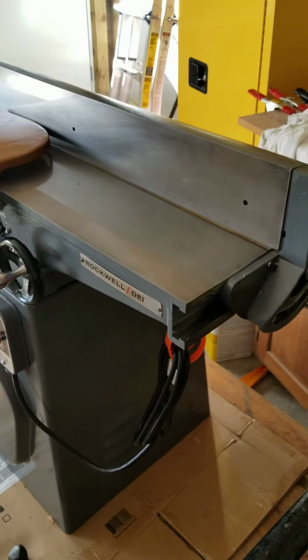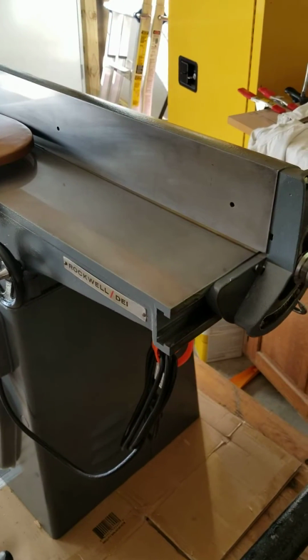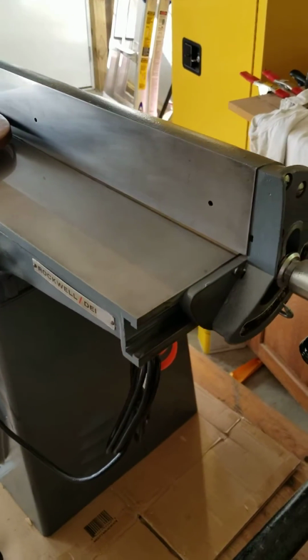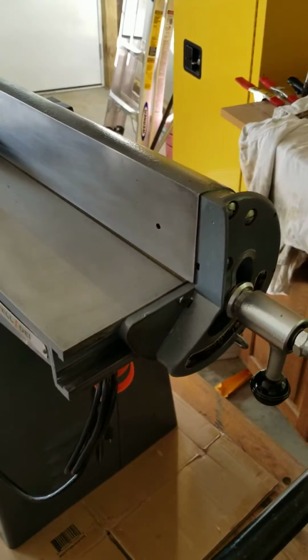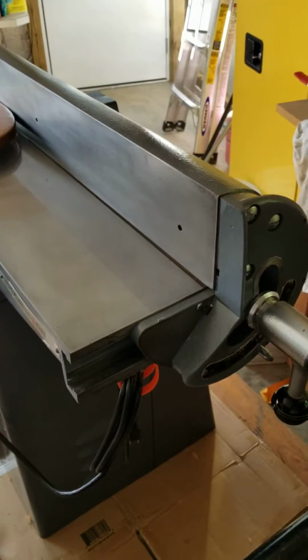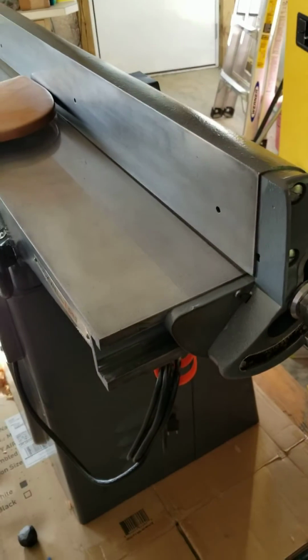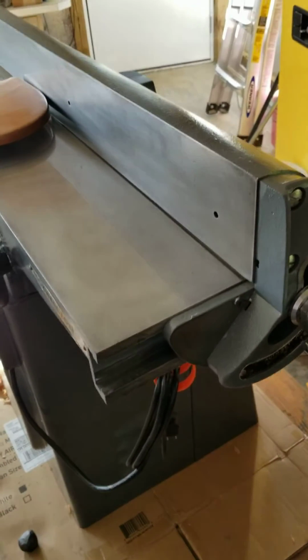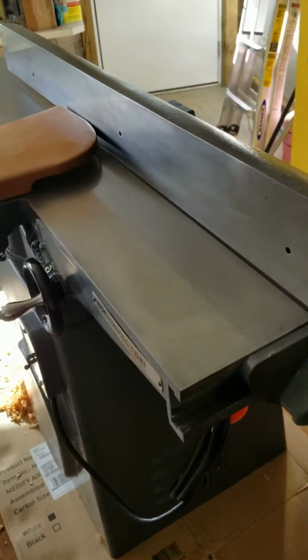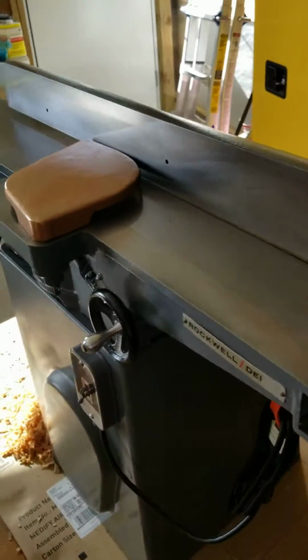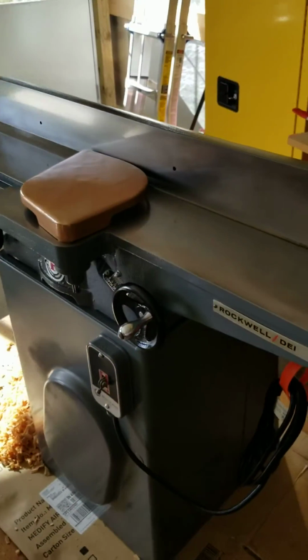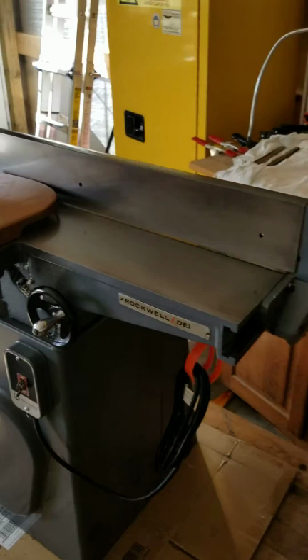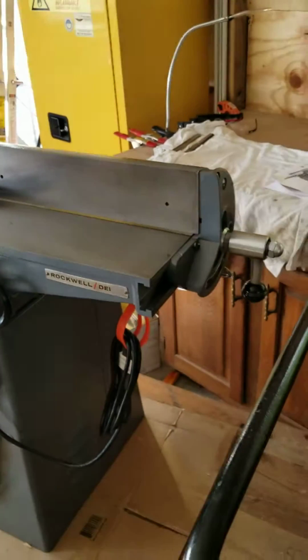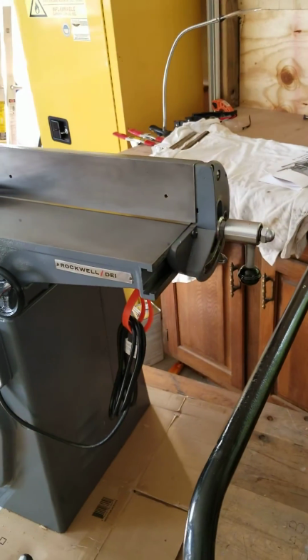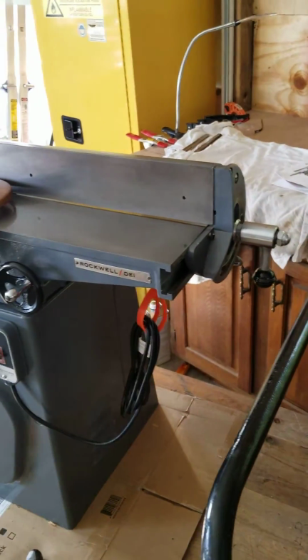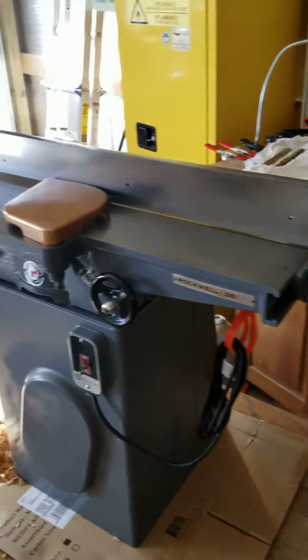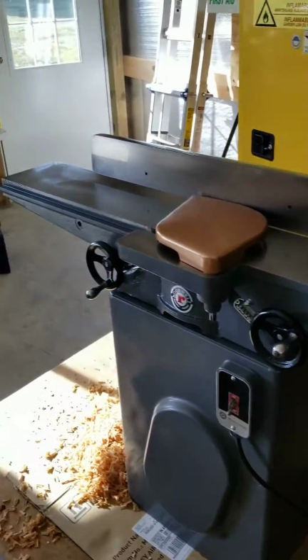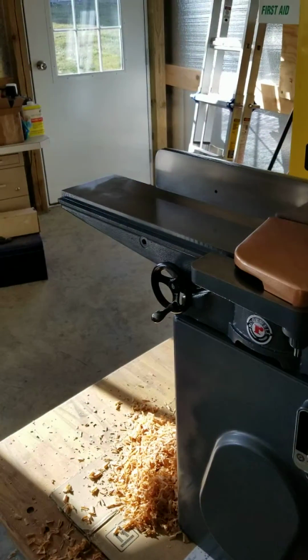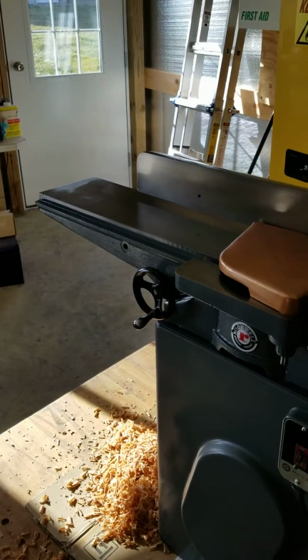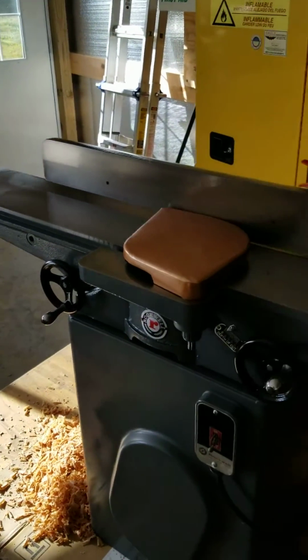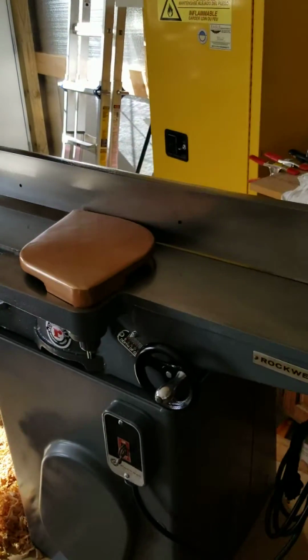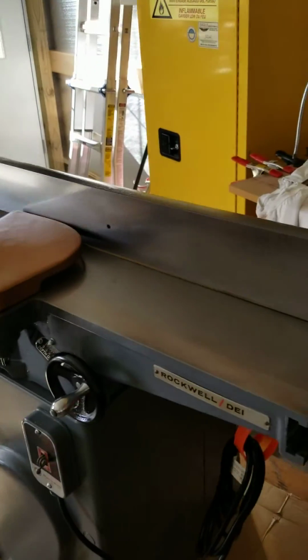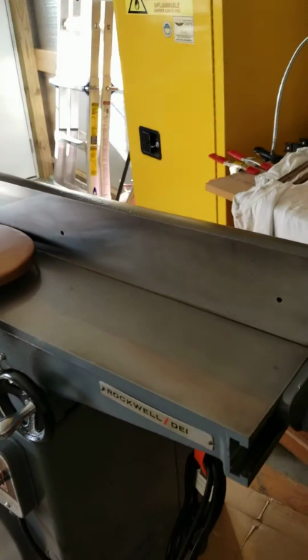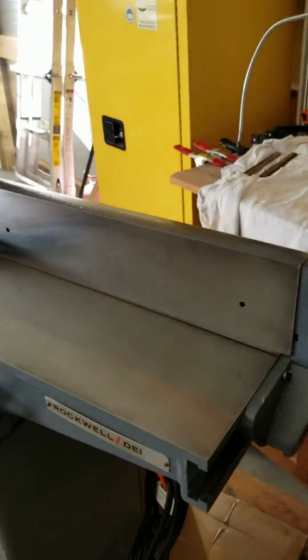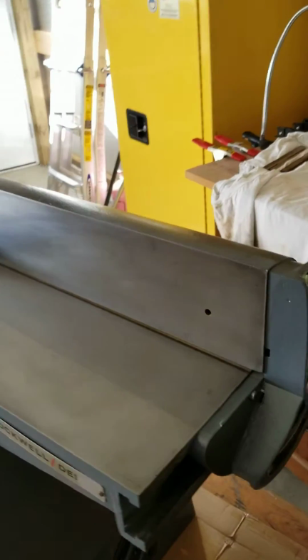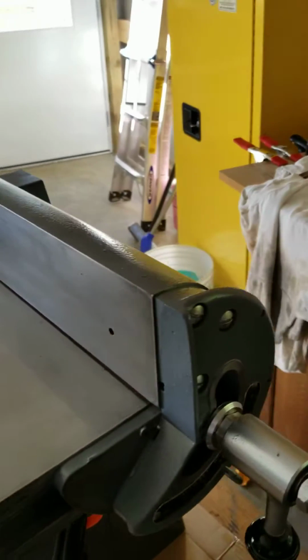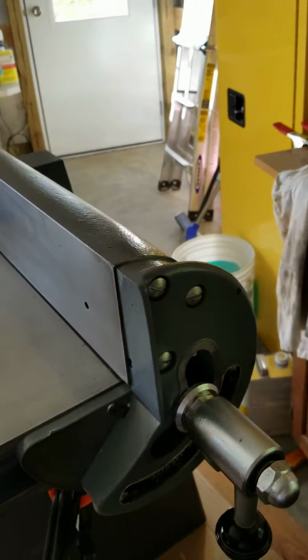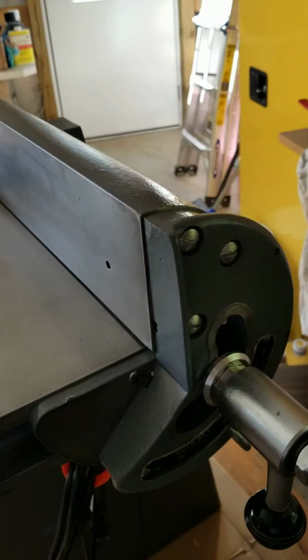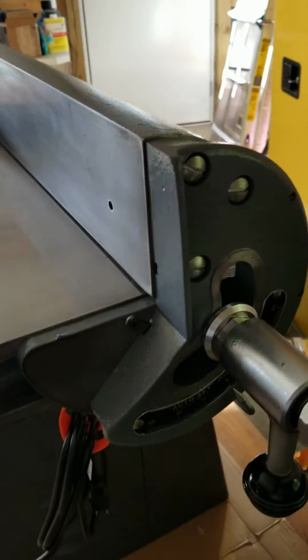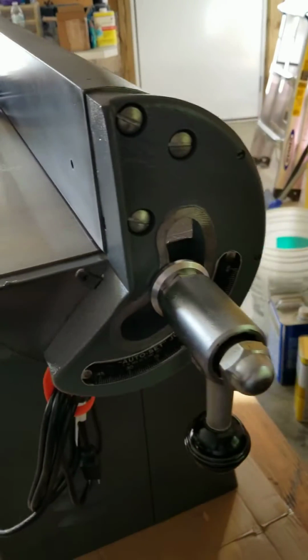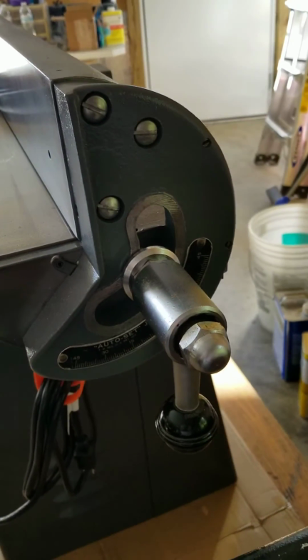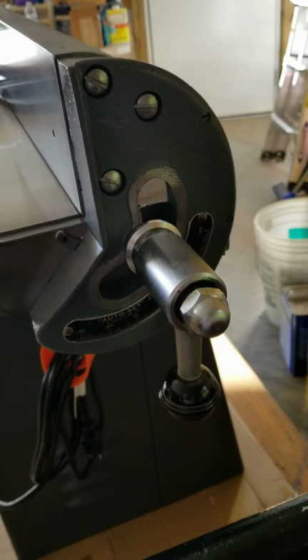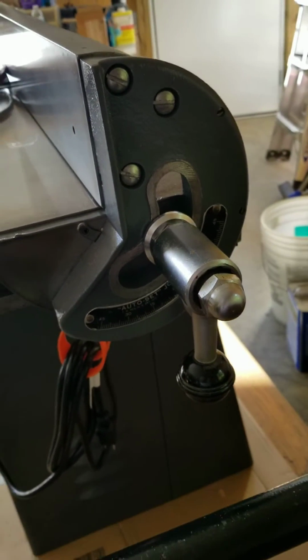I thought I'd show a quick video on how this fence works. This is by far one of the best fences I've ever seen on a 6-inch joiner. They did a very good job on this design.